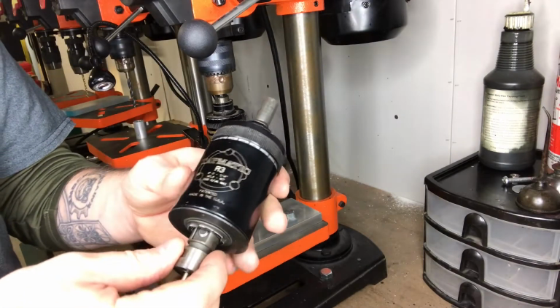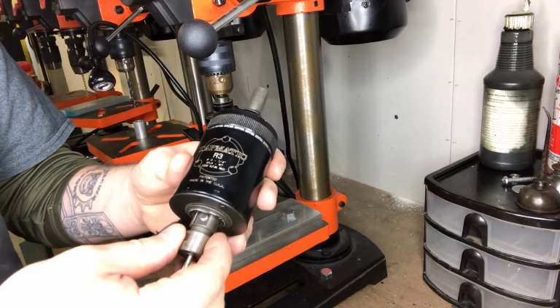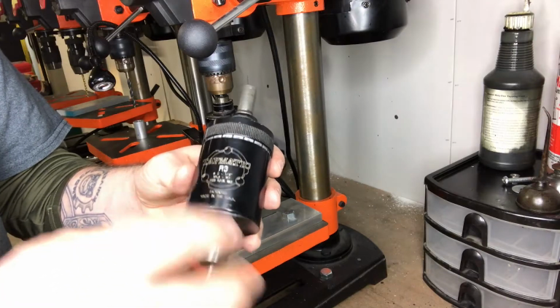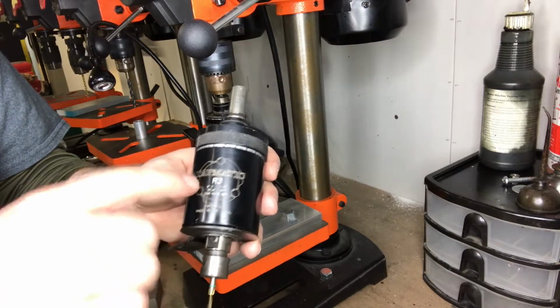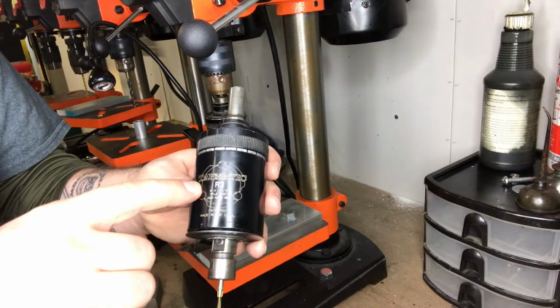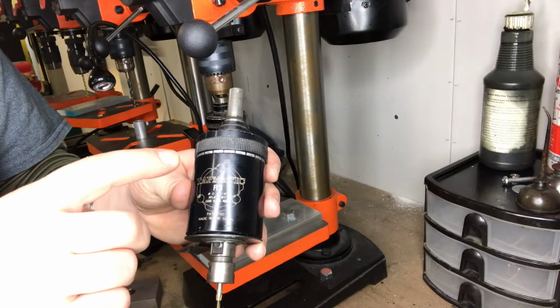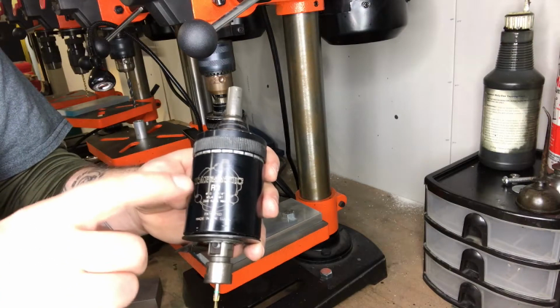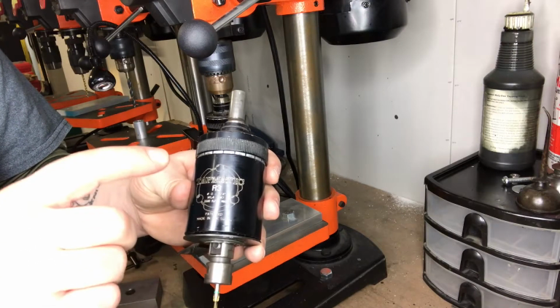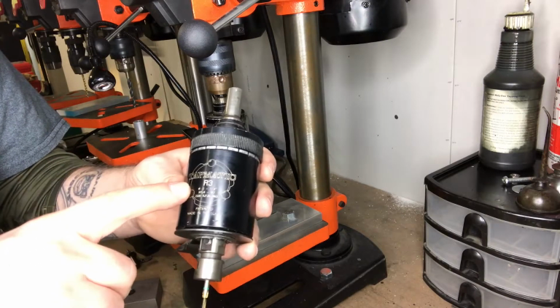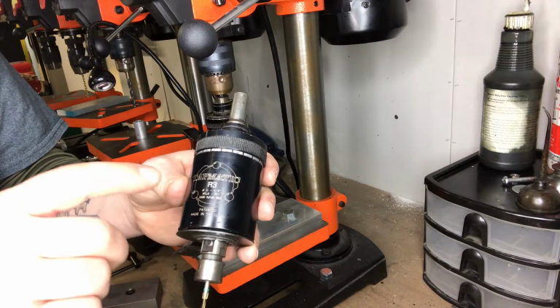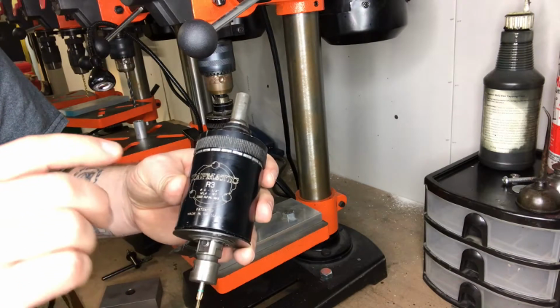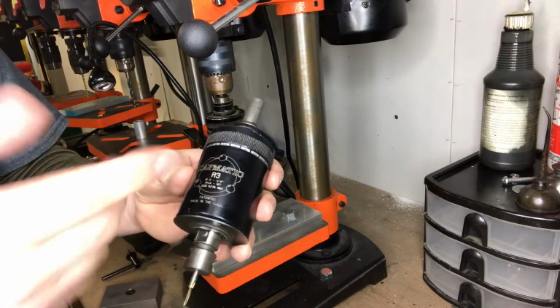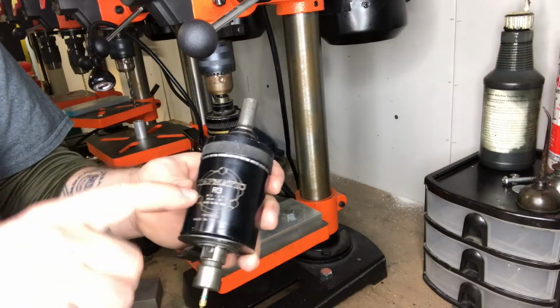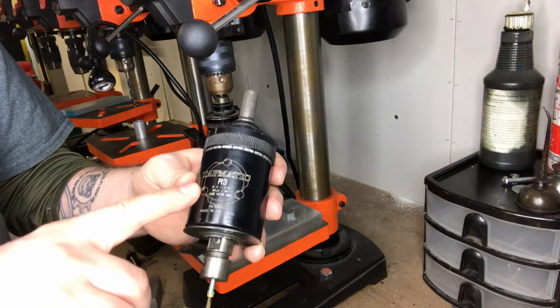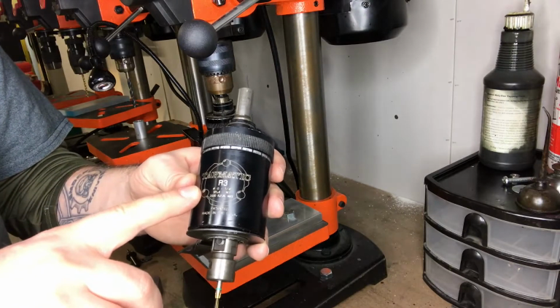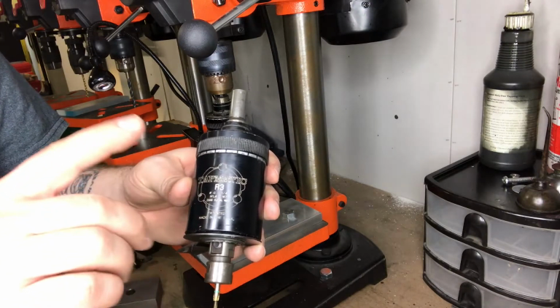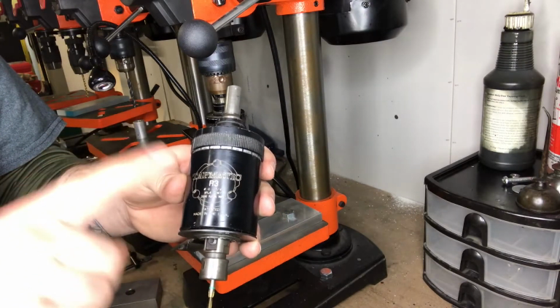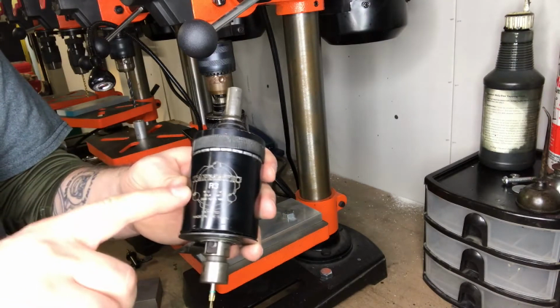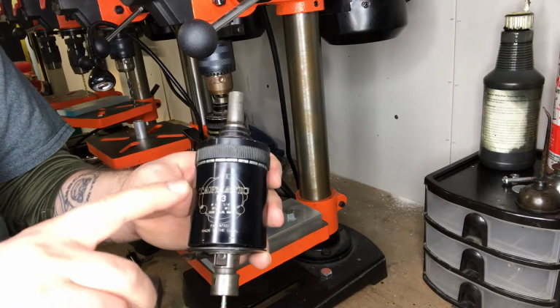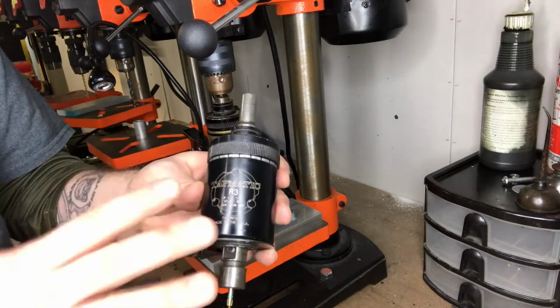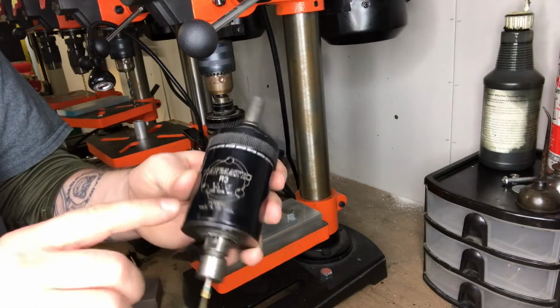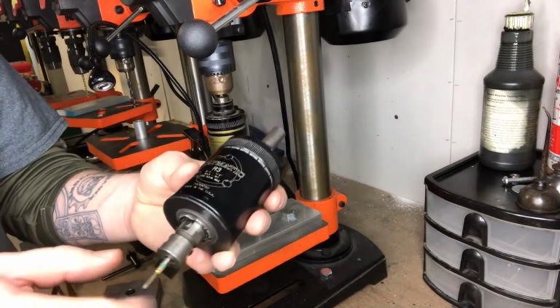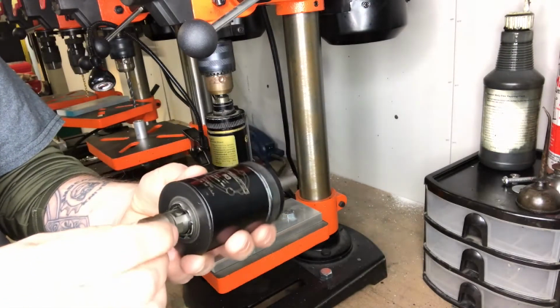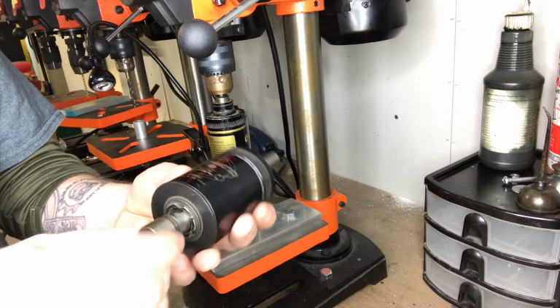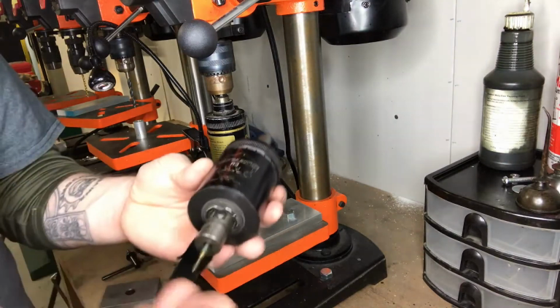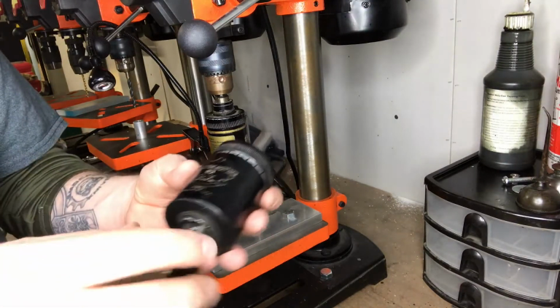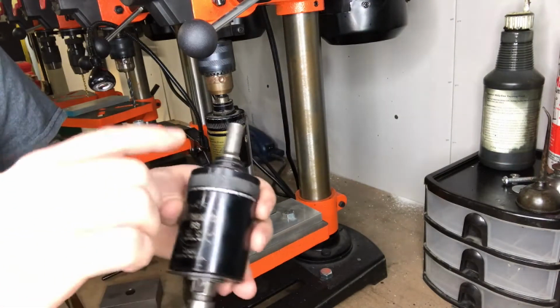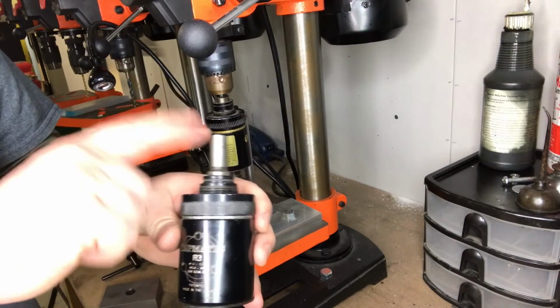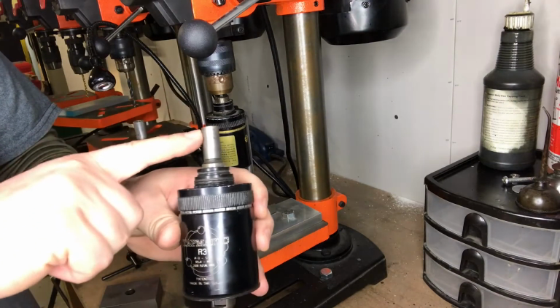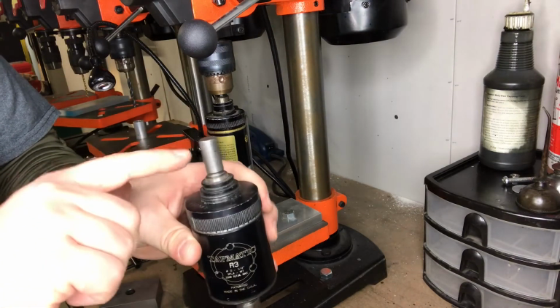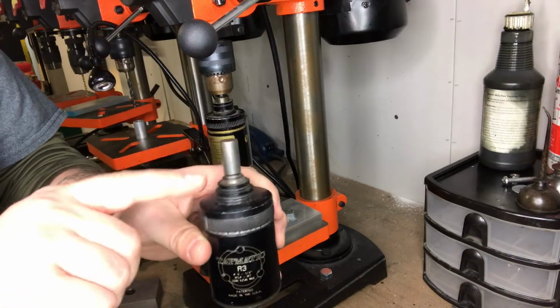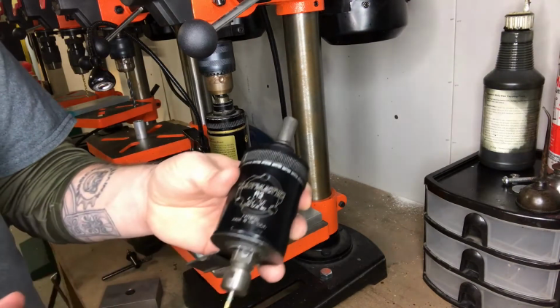There are a couple of guys on eBay that sell these — I don't have the names, you'll have to look them up — that seem to have good reviews, so buy from somebody with good reviews. I cut the half-inch shaft off of this one so it would fit in my drill press.